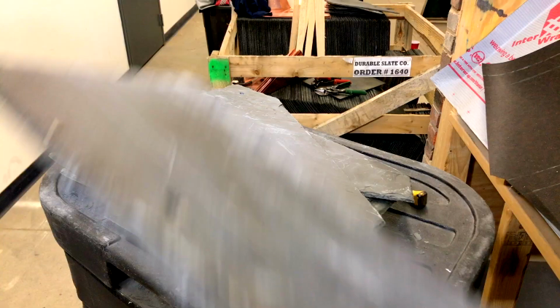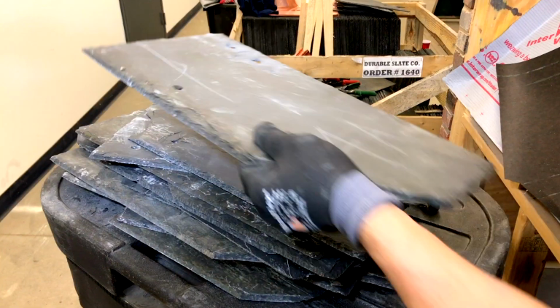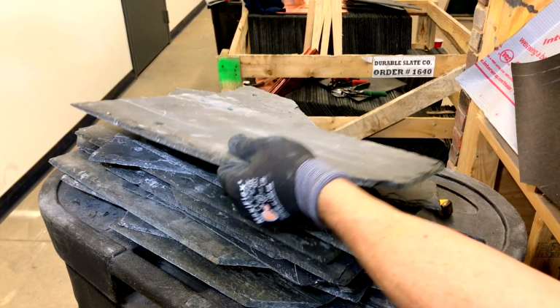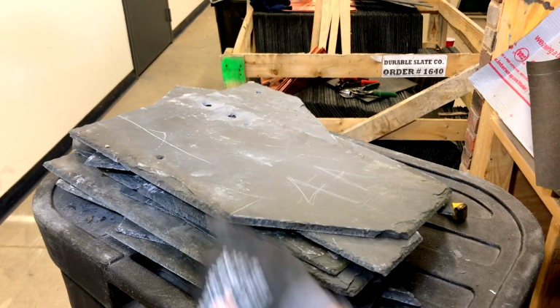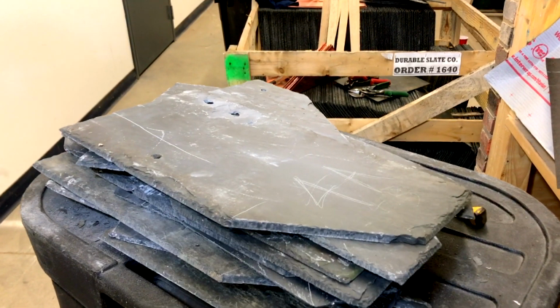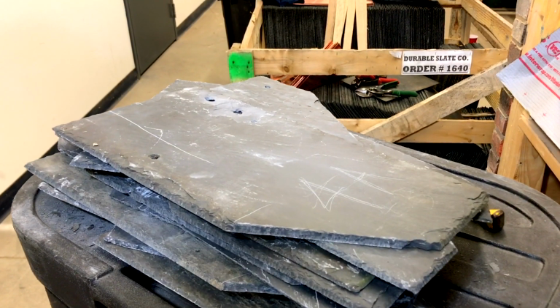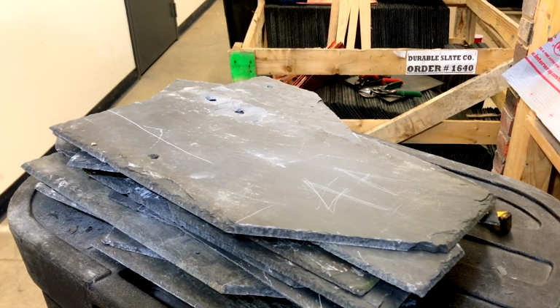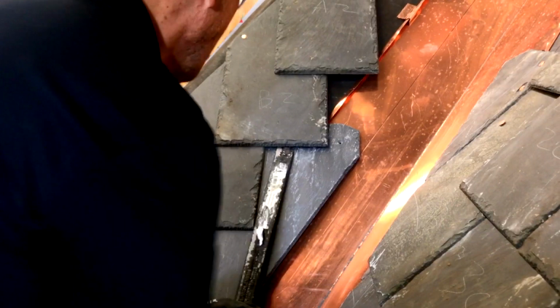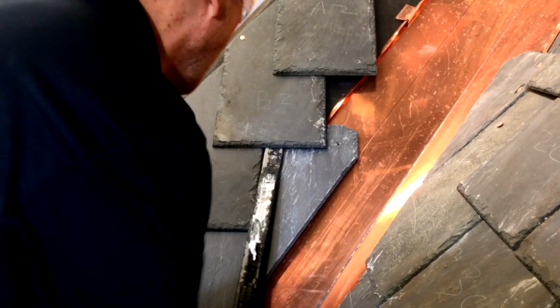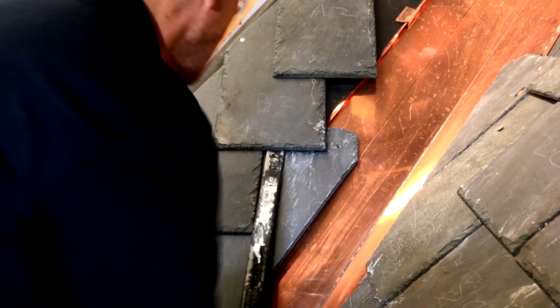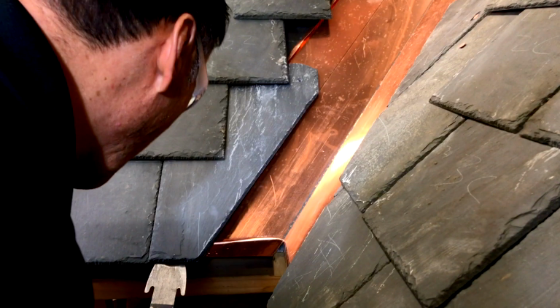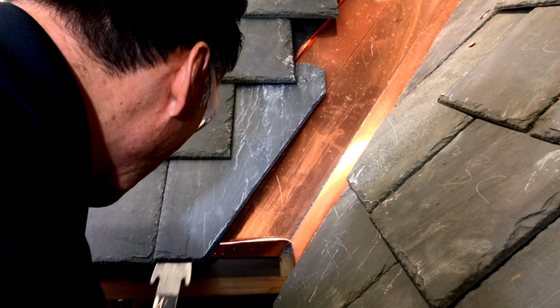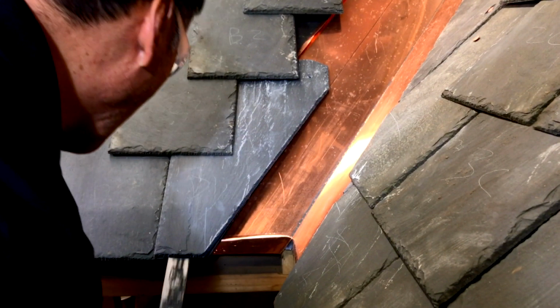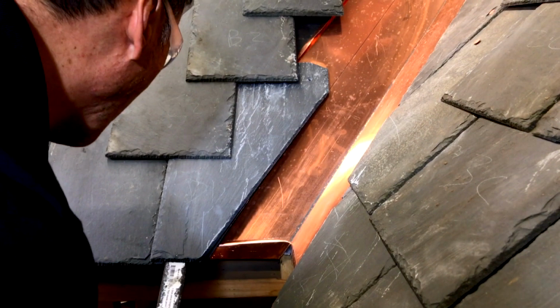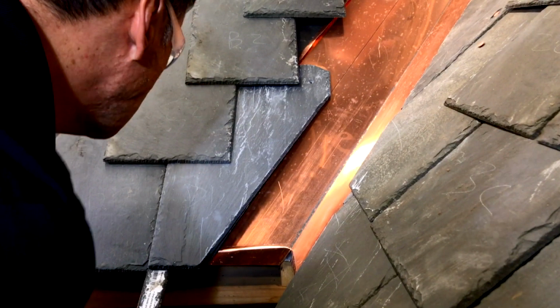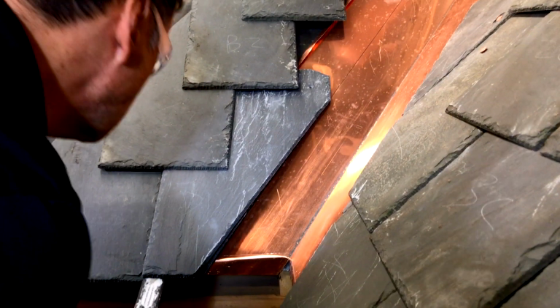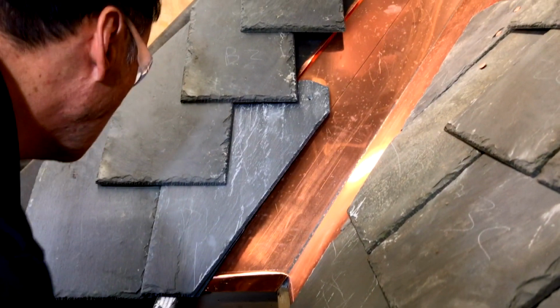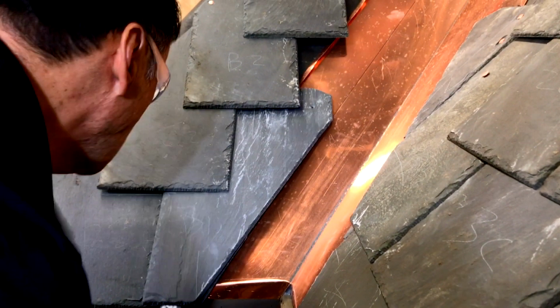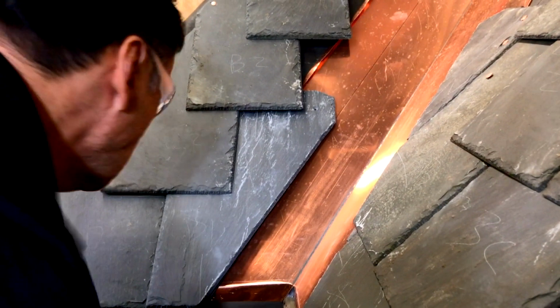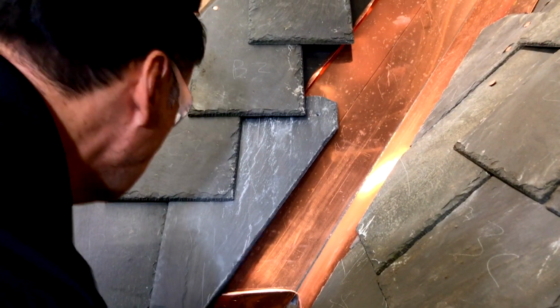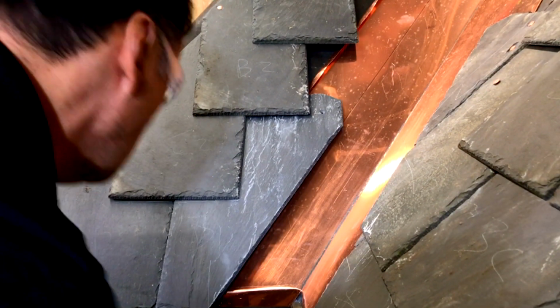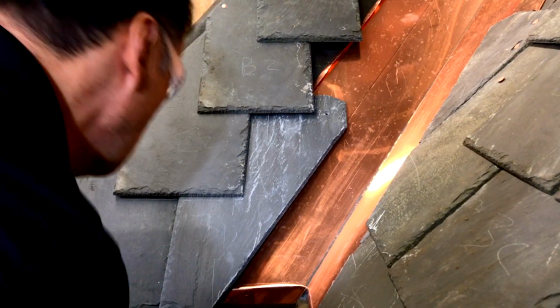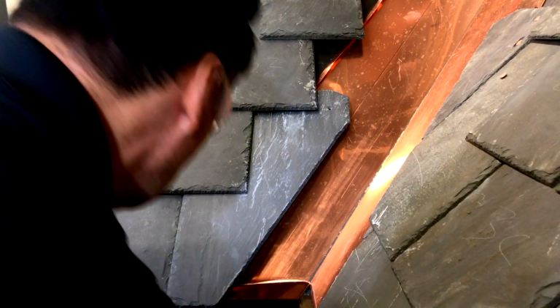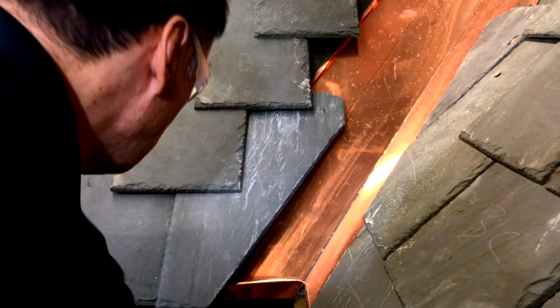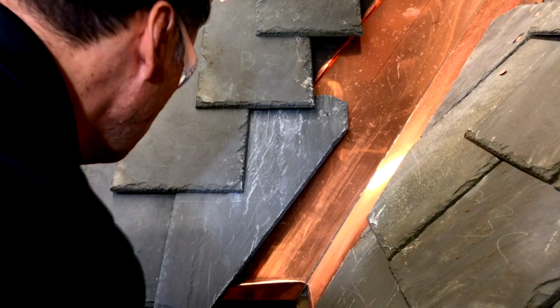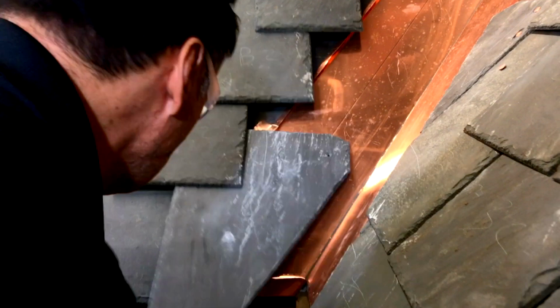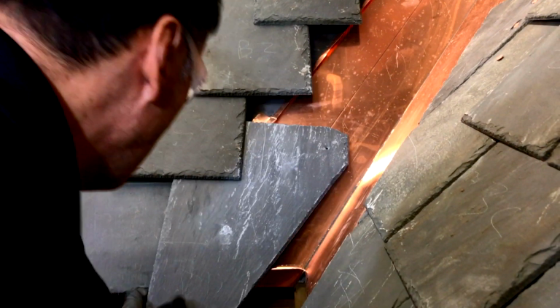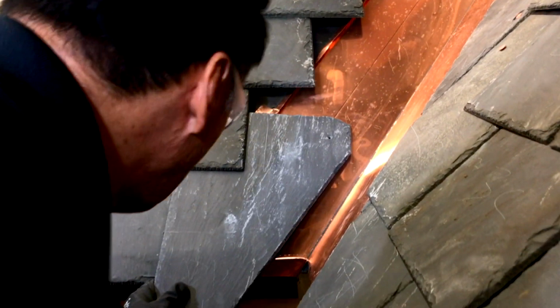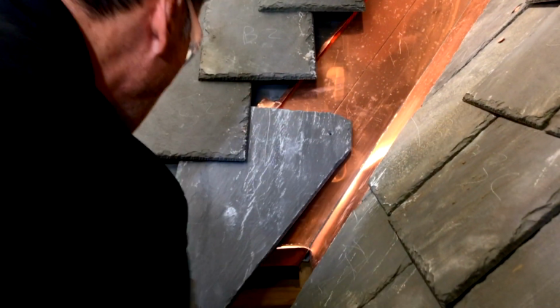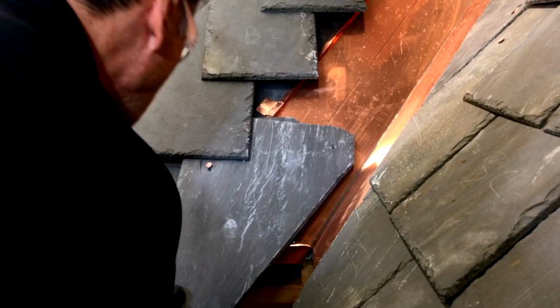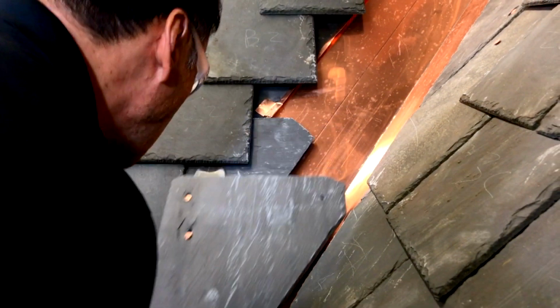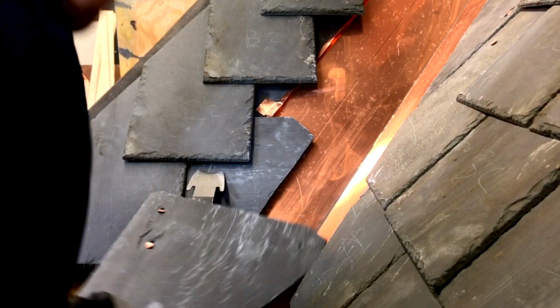Here you can see the stack of slate in the order it's being removed. It's good practice to try and remove as few slates as possible along the valley to prevent extra work. Here John is using the slate ripper again to remove the hidden nail.